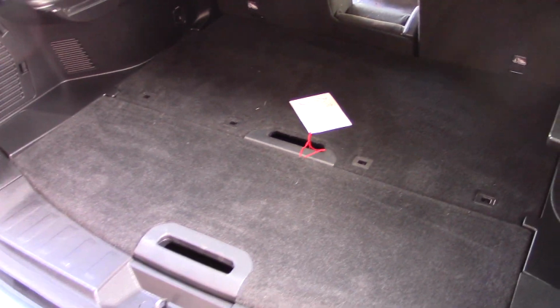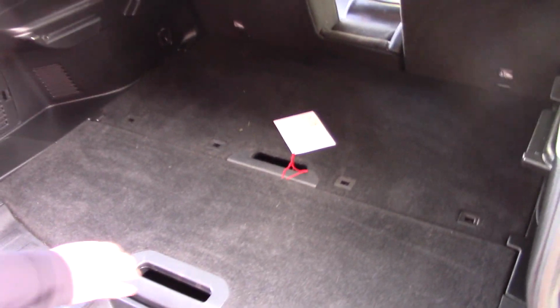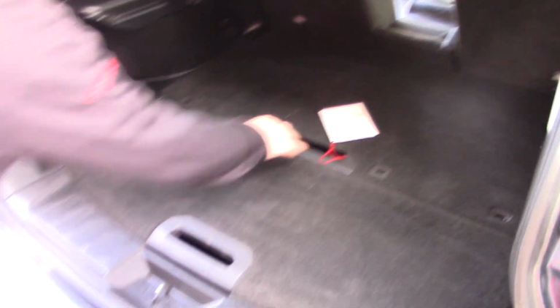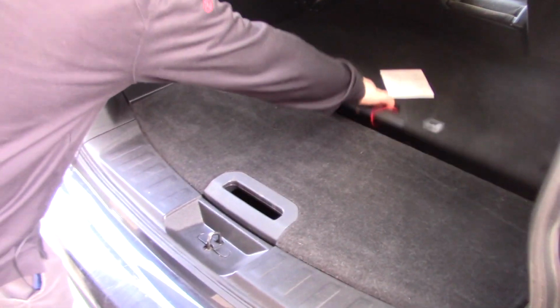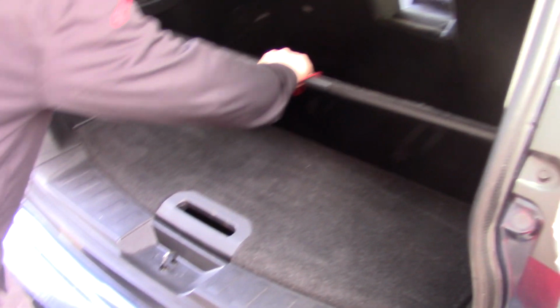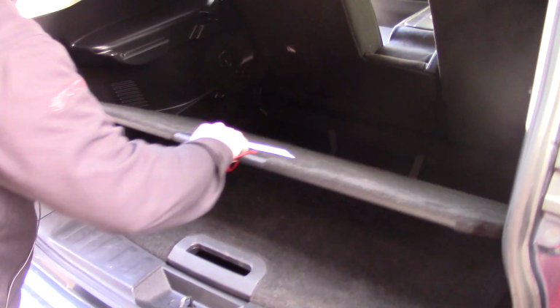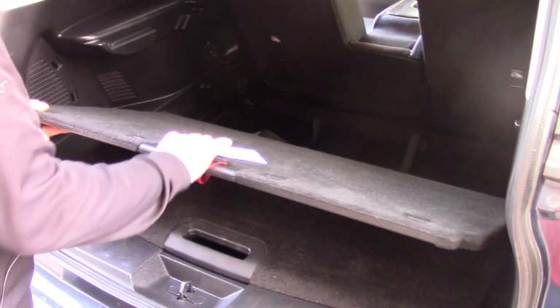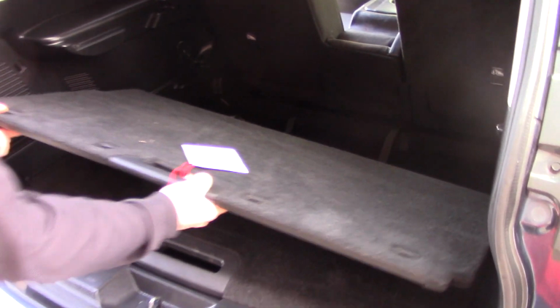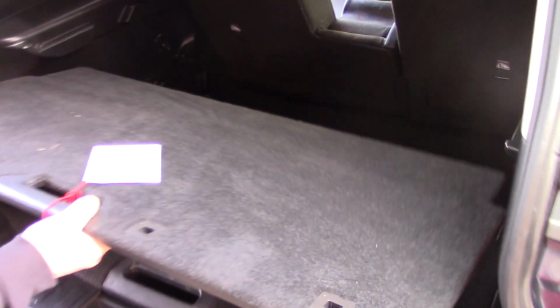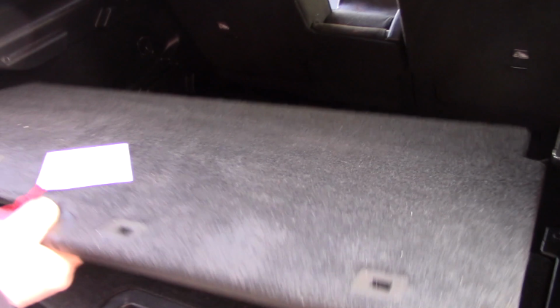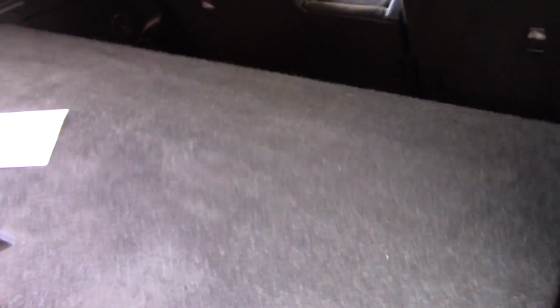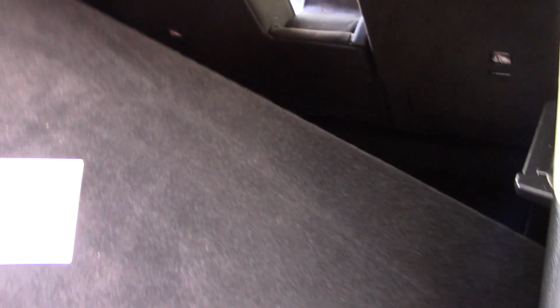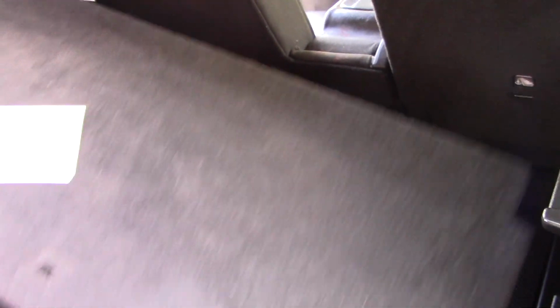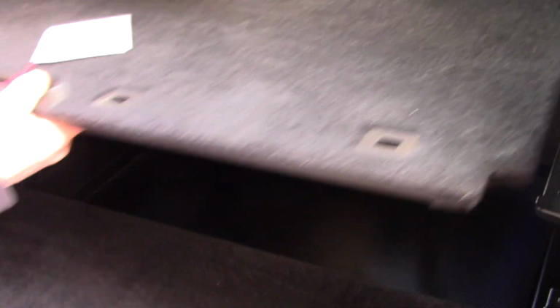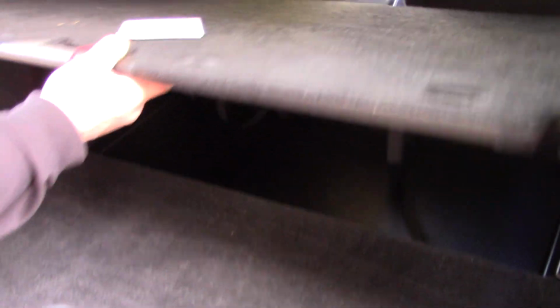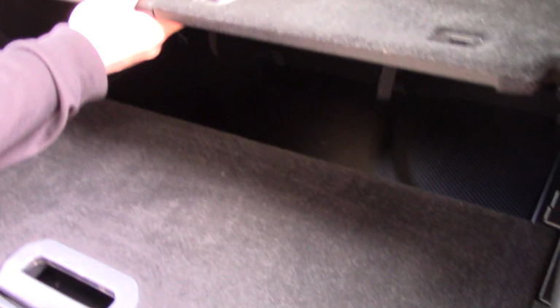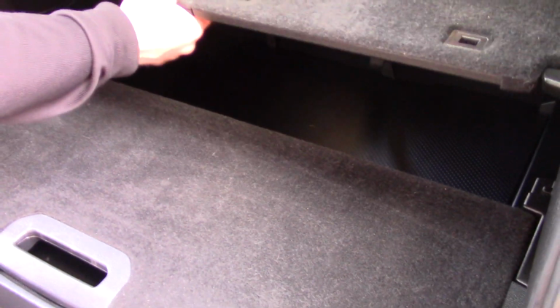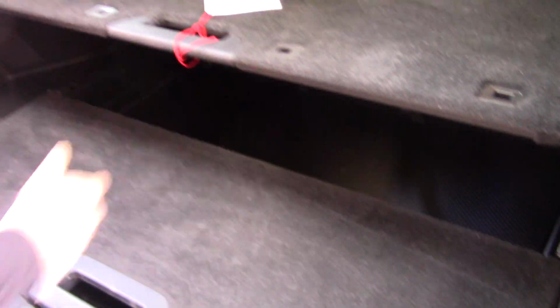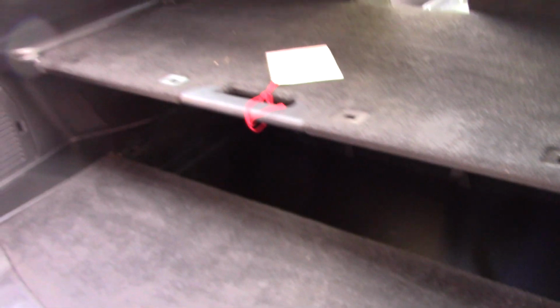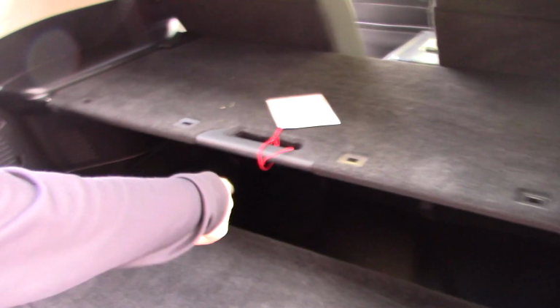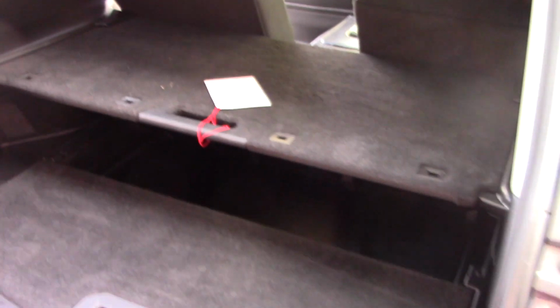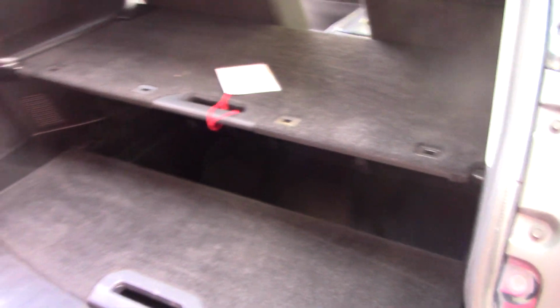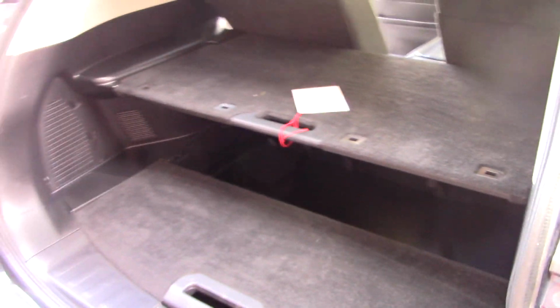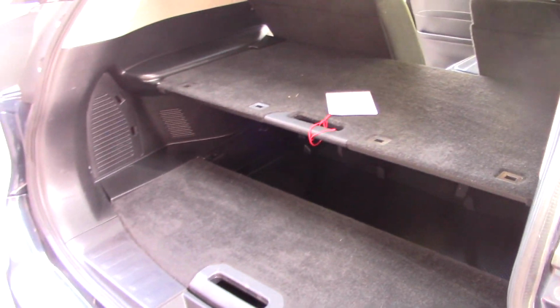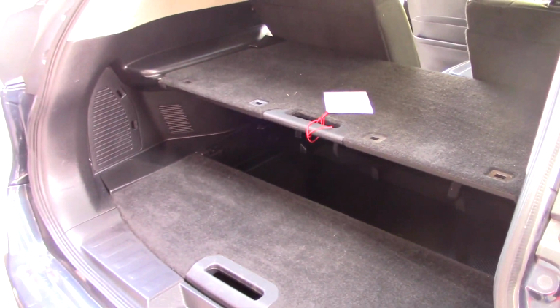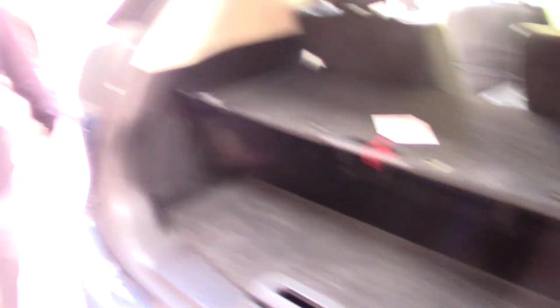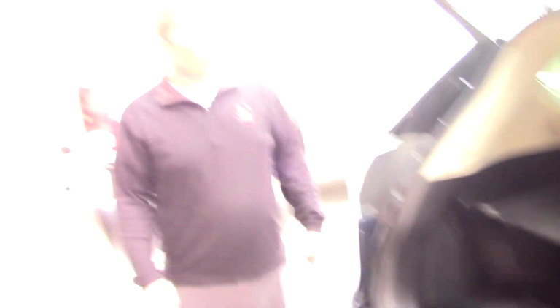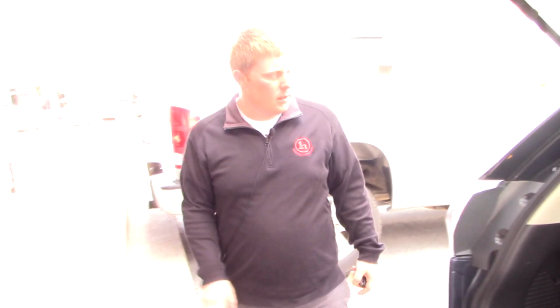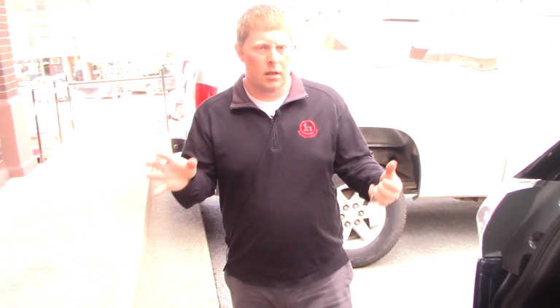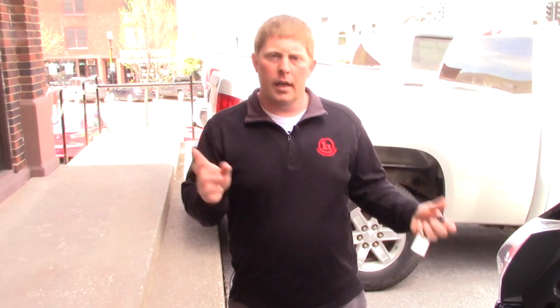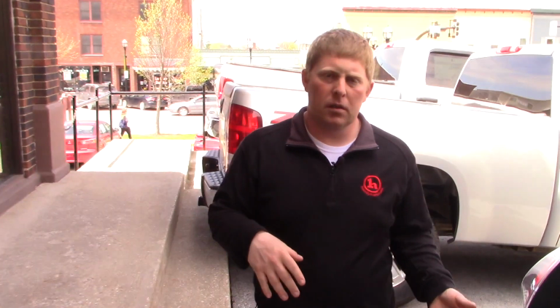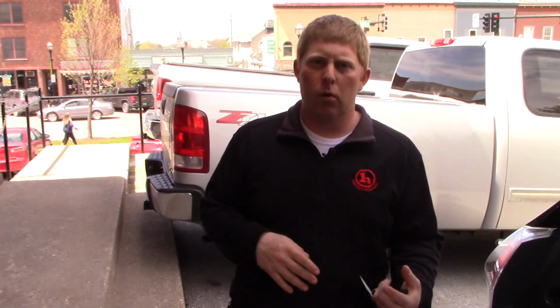Some cool things again, like the tray that pops out and gives you the opportunity to put something up top if you wanted to utilize that, and some extra storage space. Nice rig. Let me know if you'd like to come in and talk about this a little bit more.